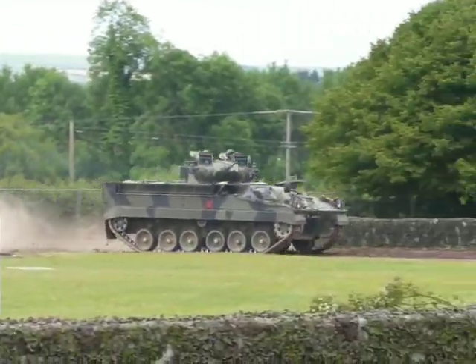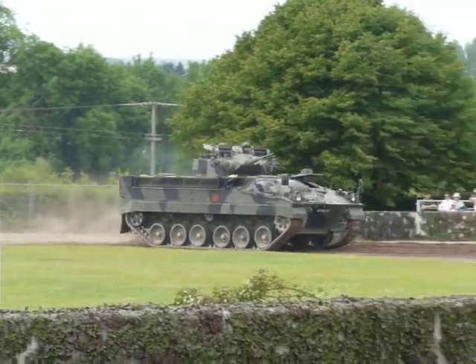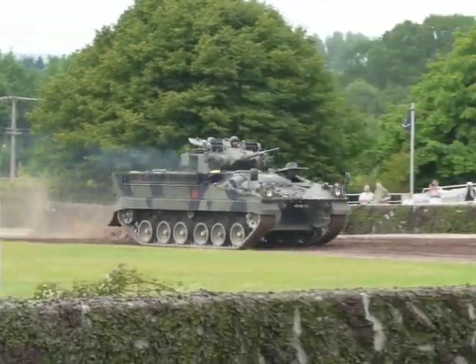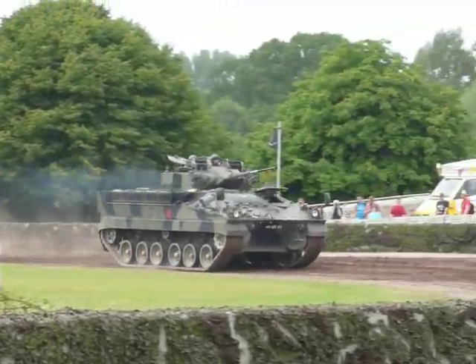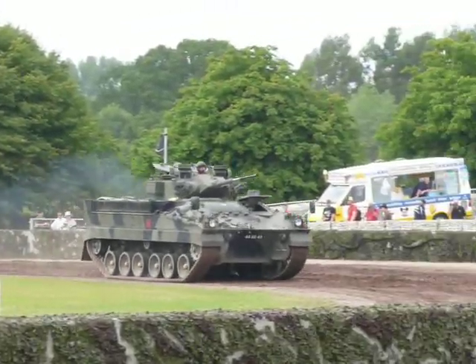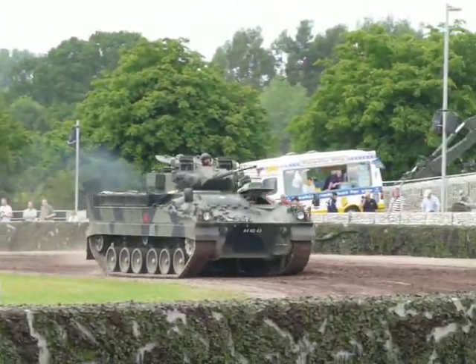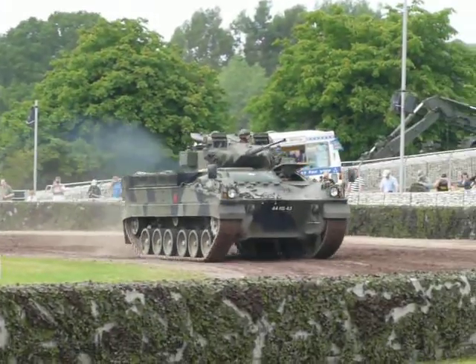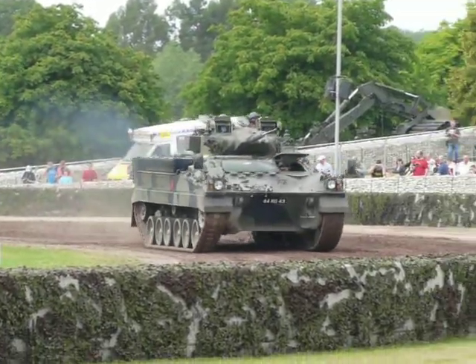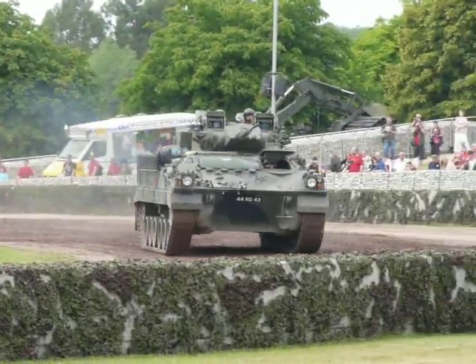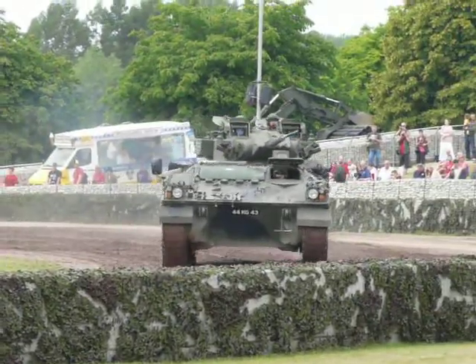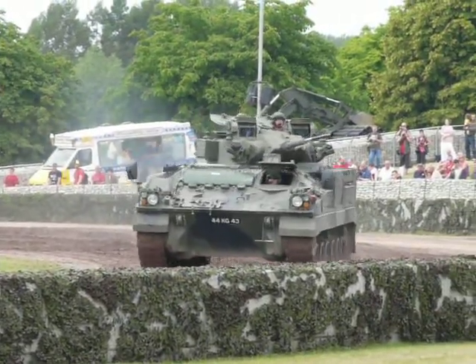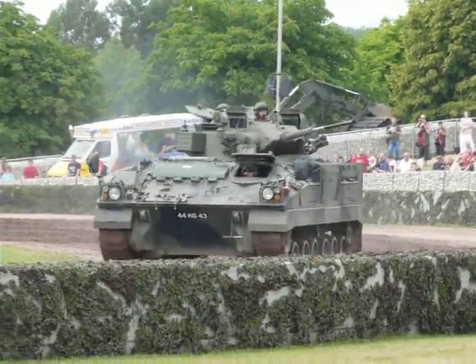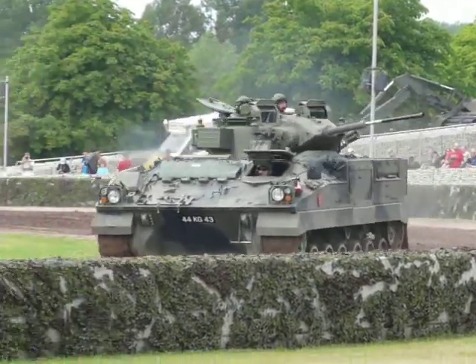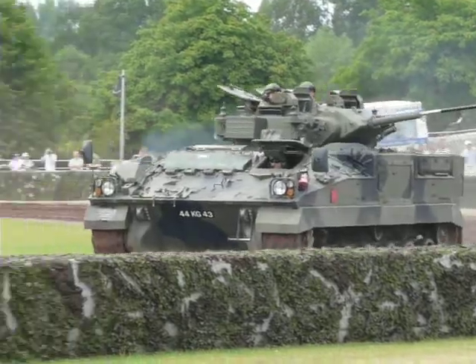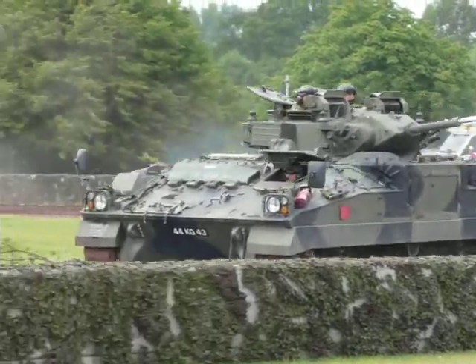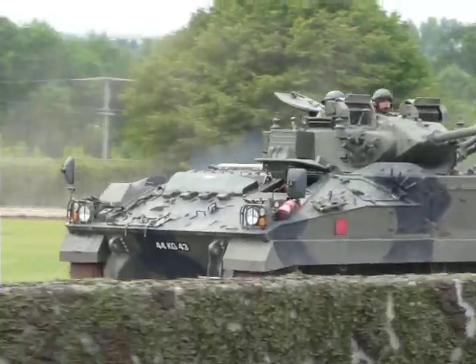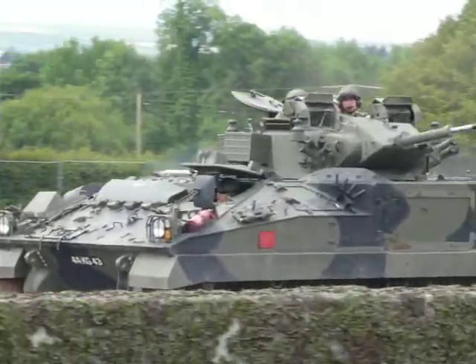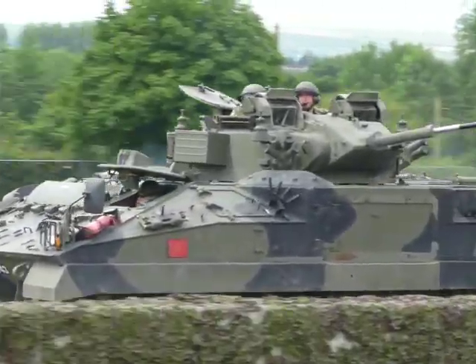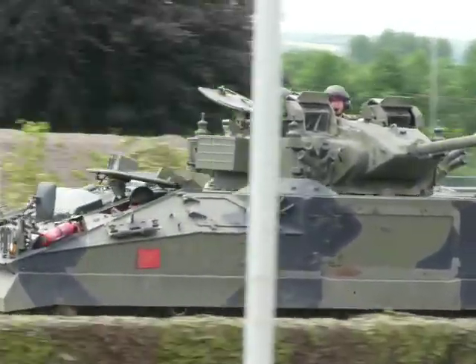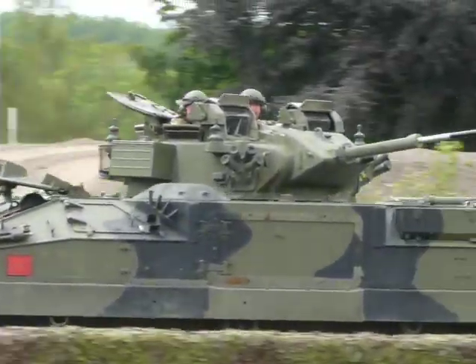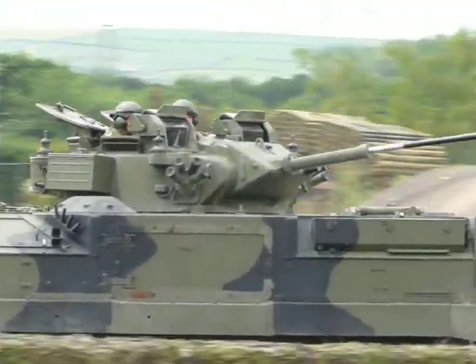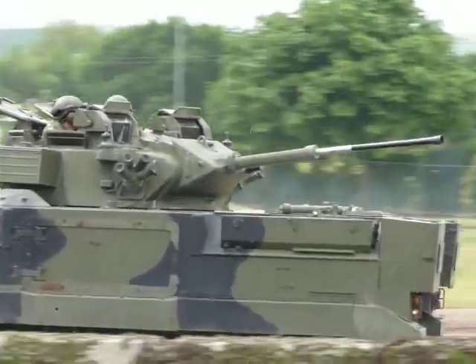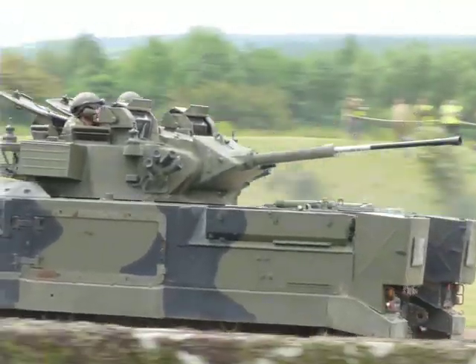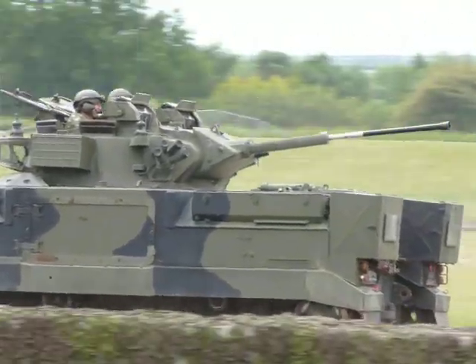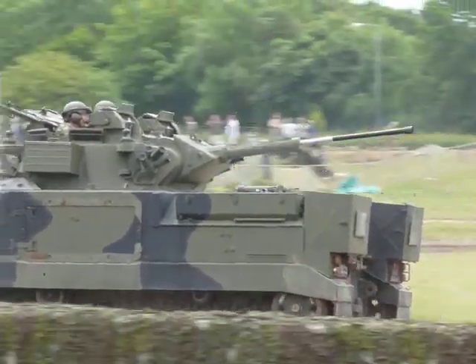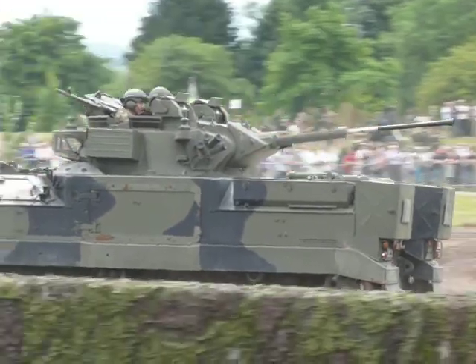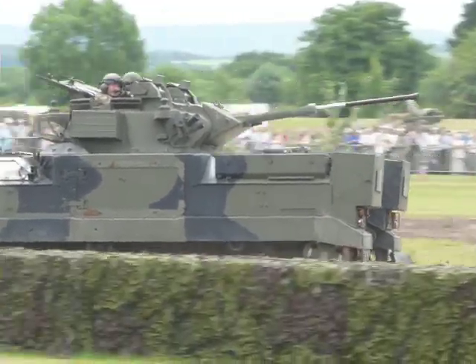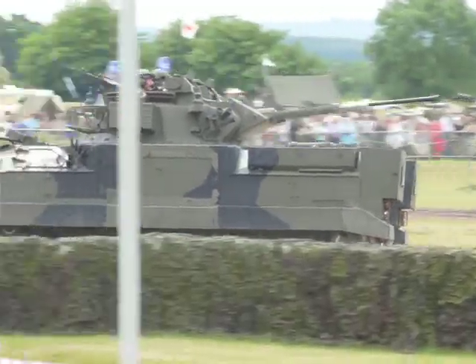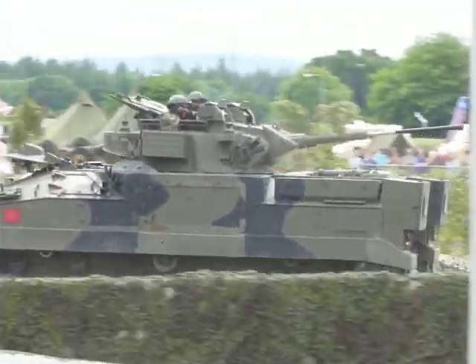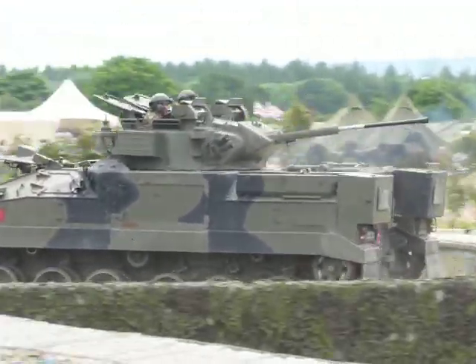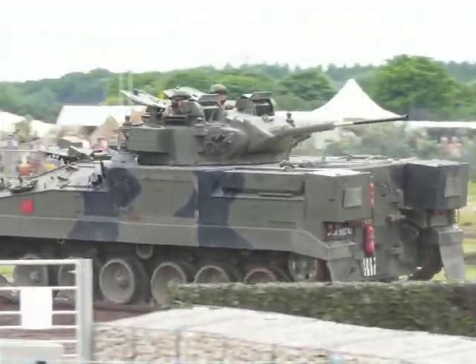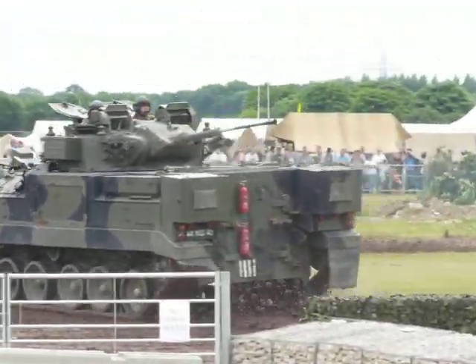The idea there is you're laying down your roadway — that's the track — so you're spreading your weight on it. You're picking it up behind you, throwing it forward again, and those tooth wheels are biting into that track, pulling the vehicle along it.